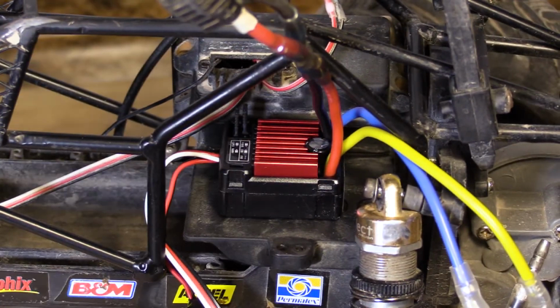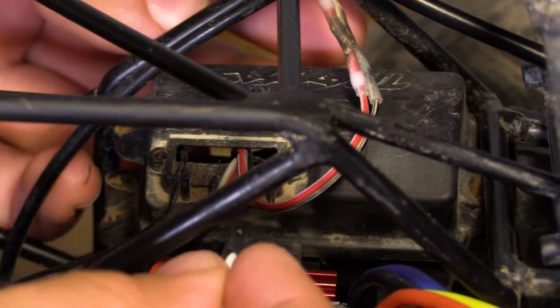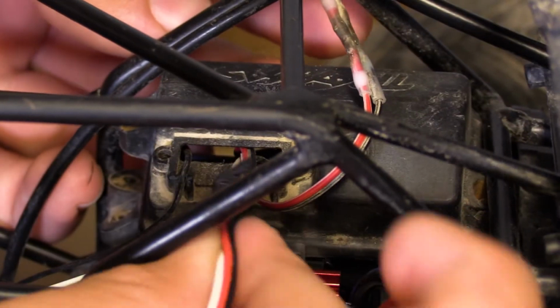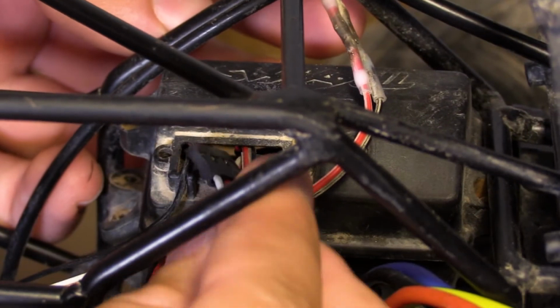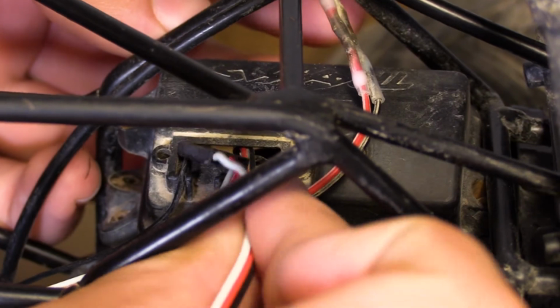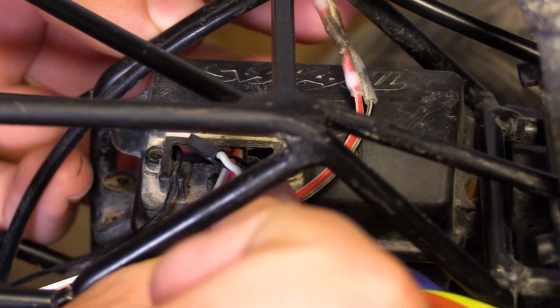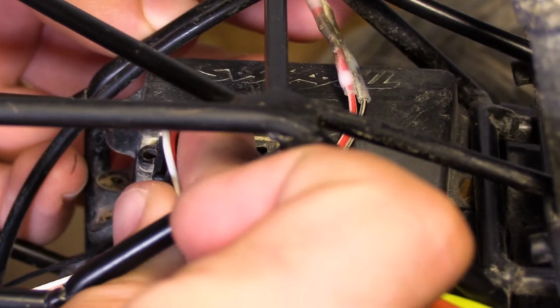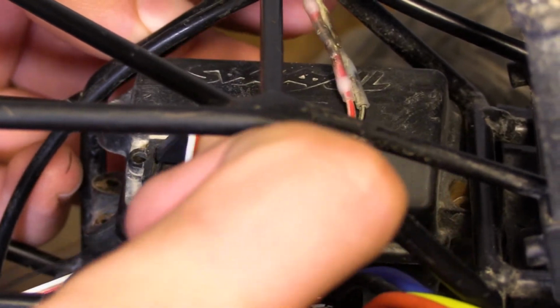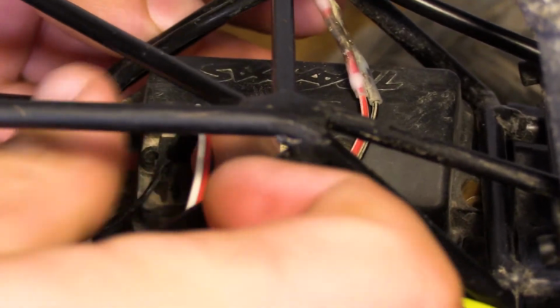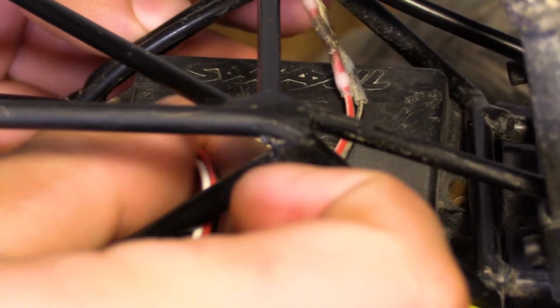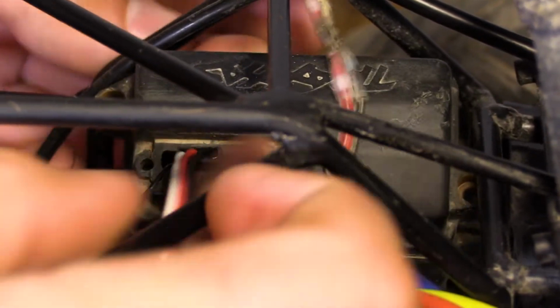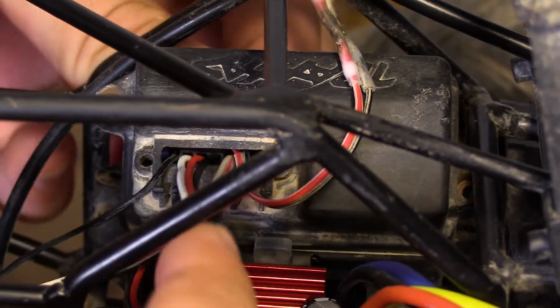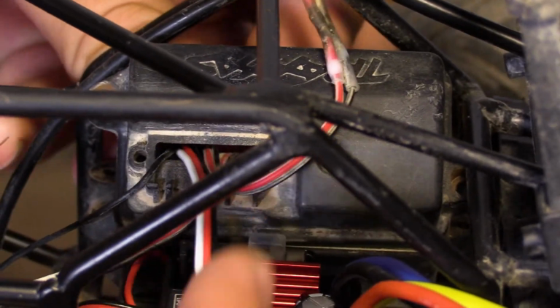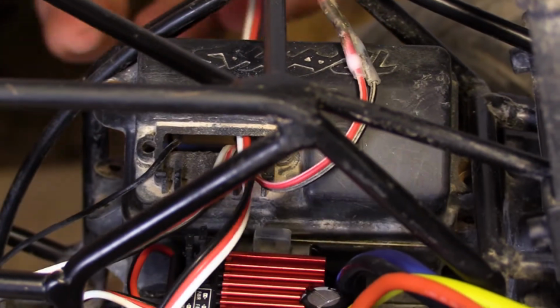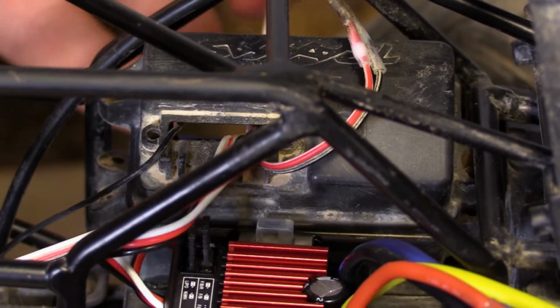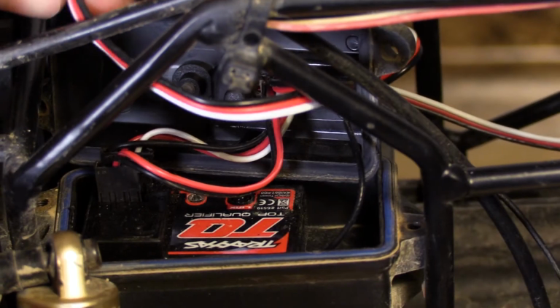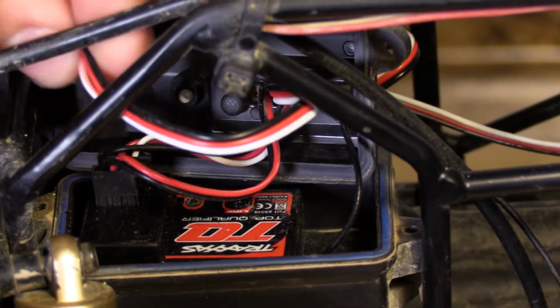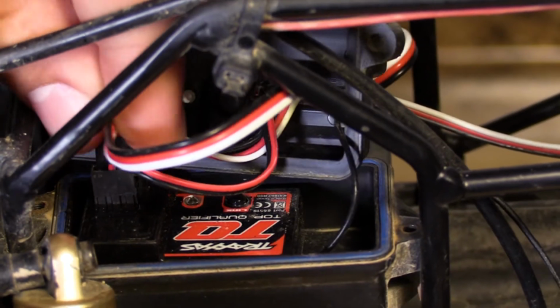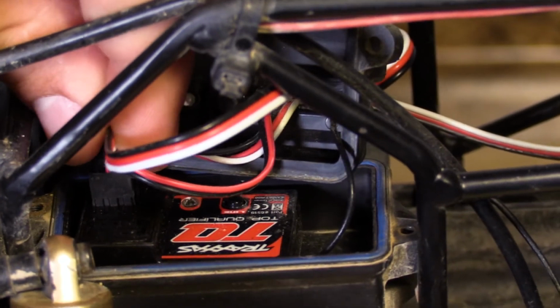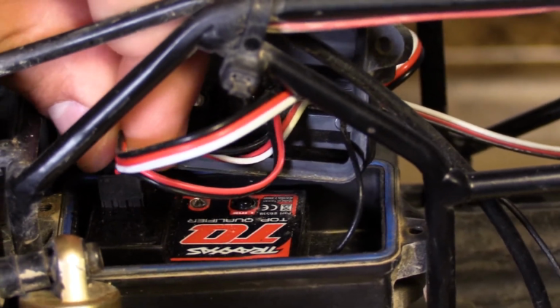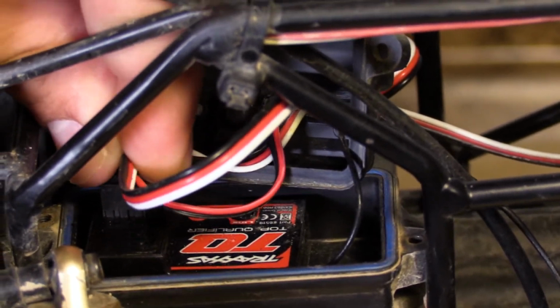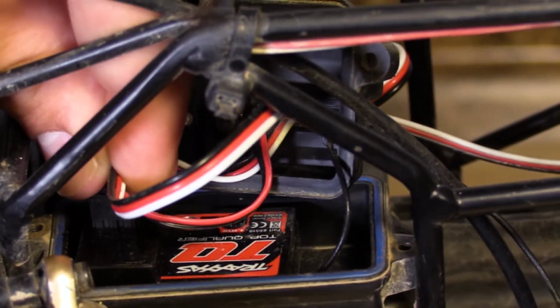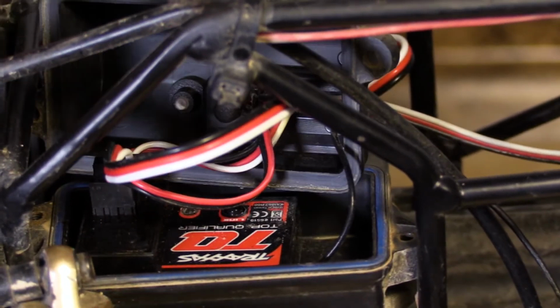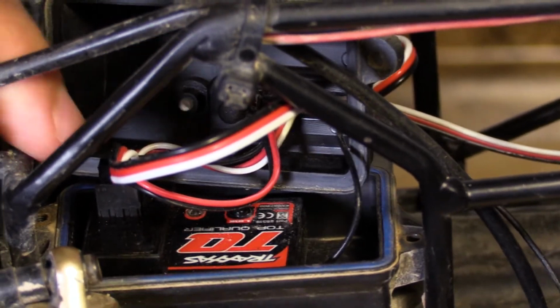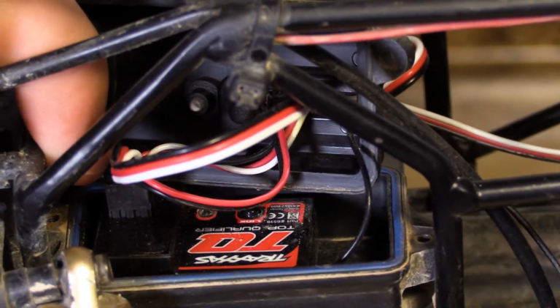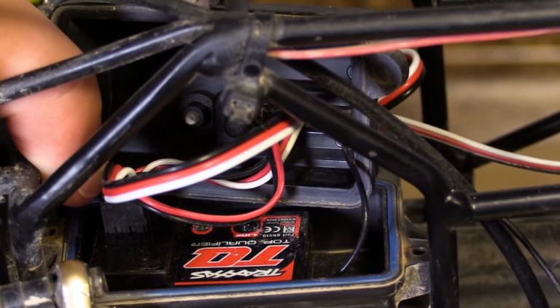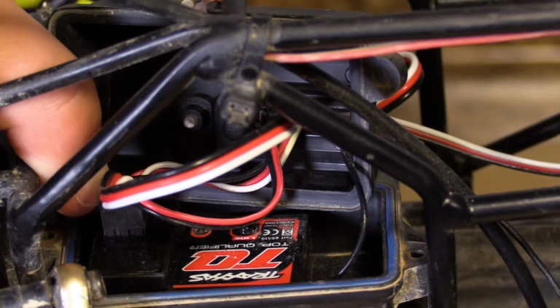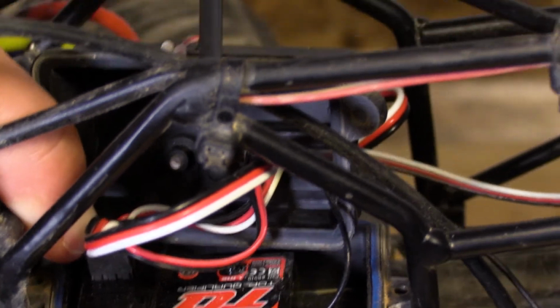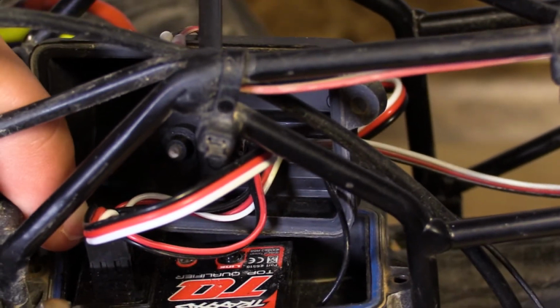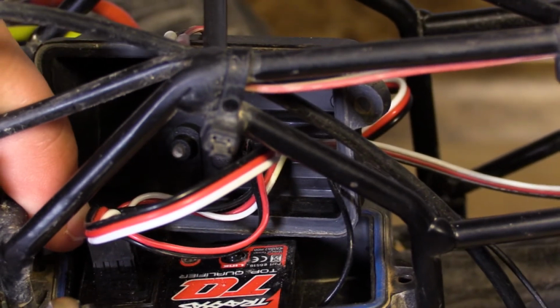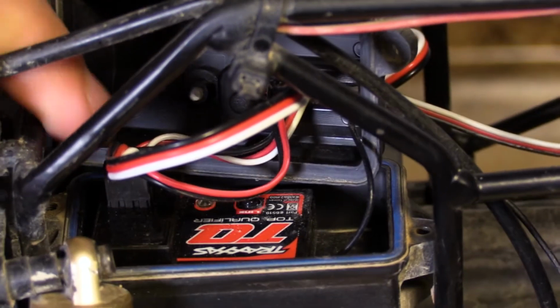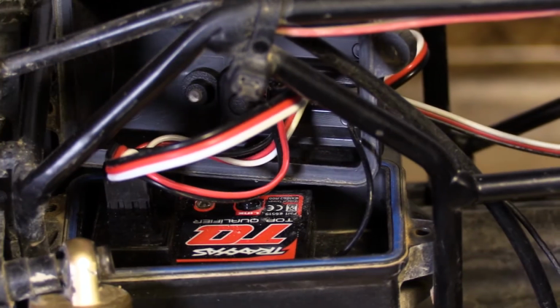Feed the receiver wire through the receiver box cover and plug the new ESC into the receiver in channel 2. Make sure the positive and negative wires, along with the white signal wire, are in the proper orientation in the receiver.